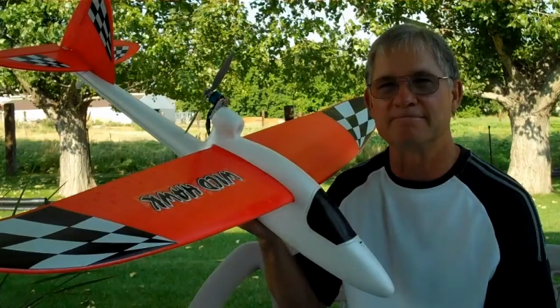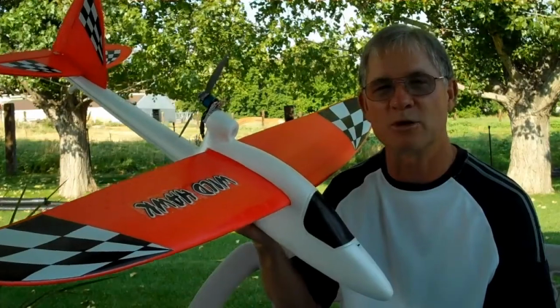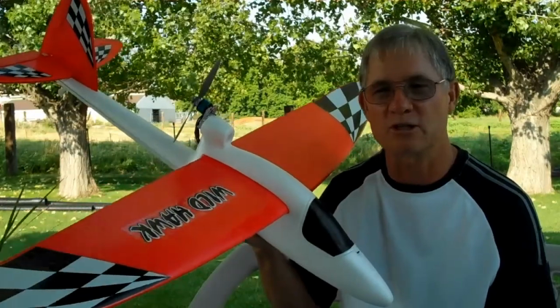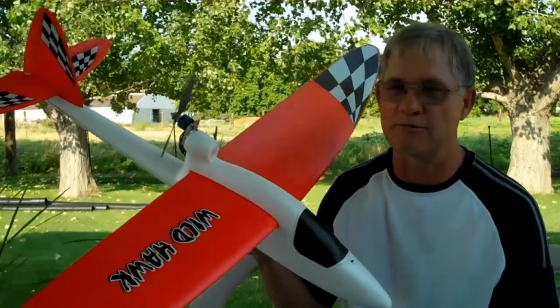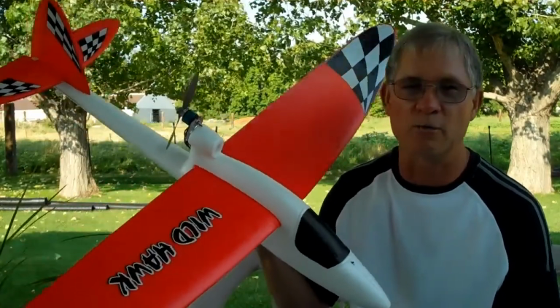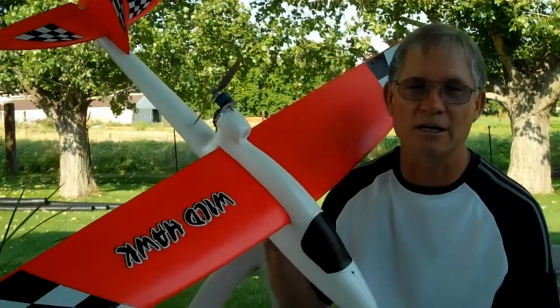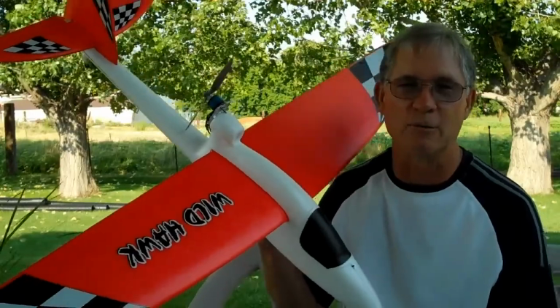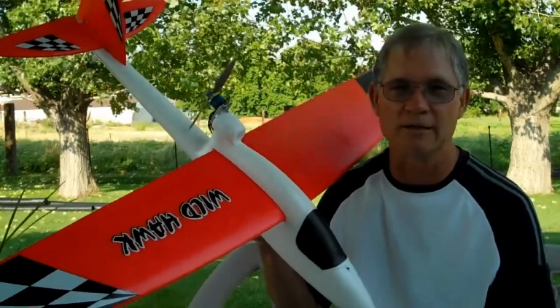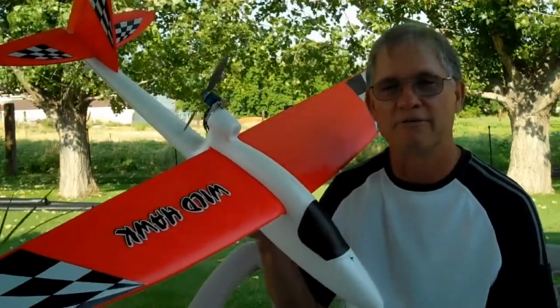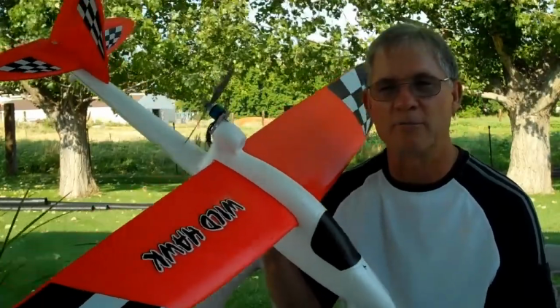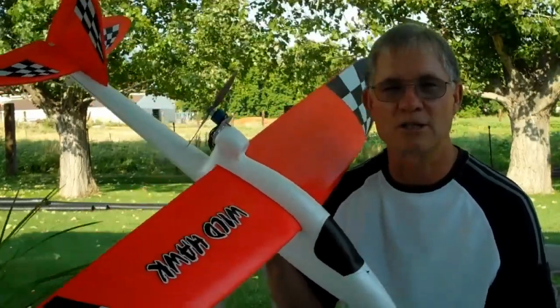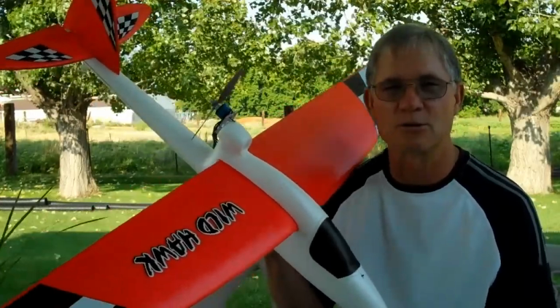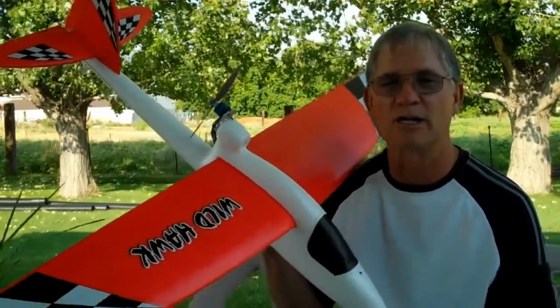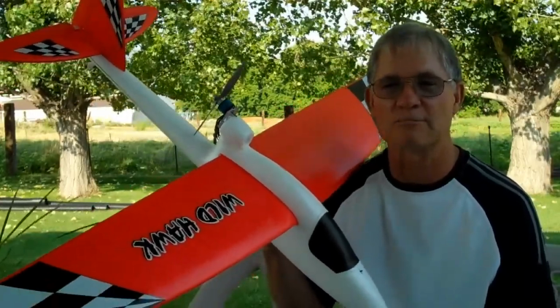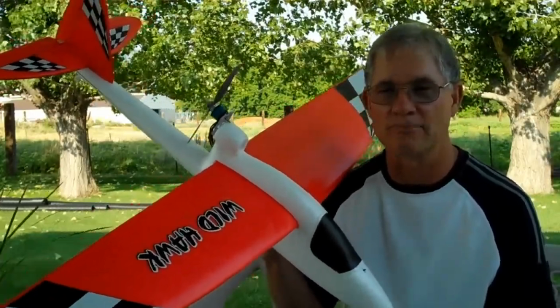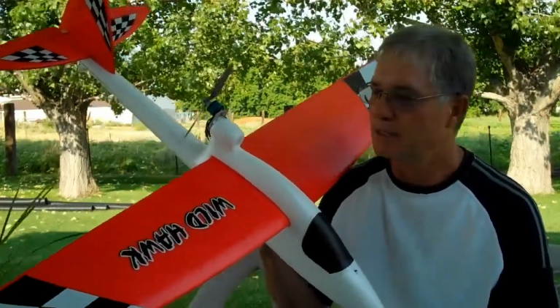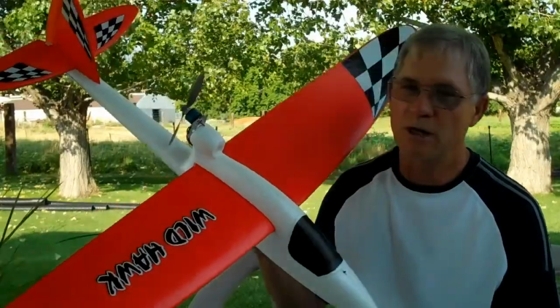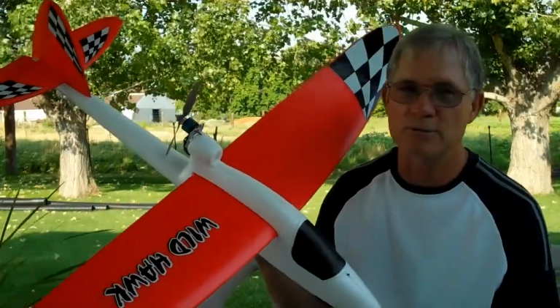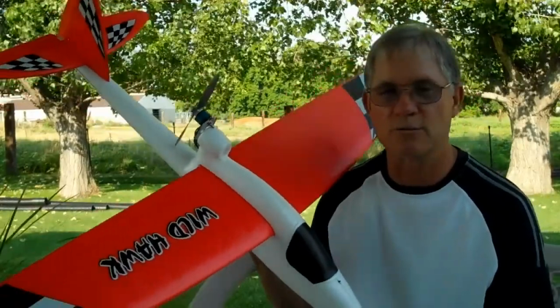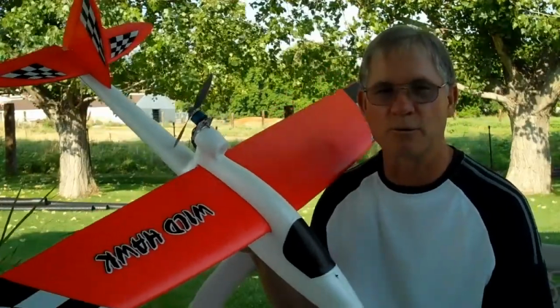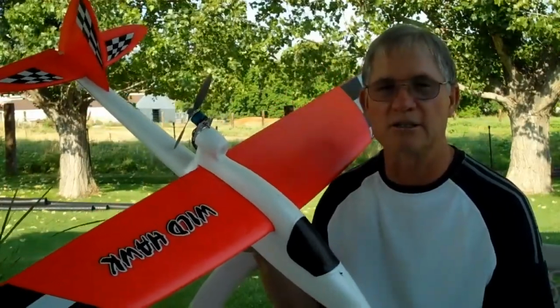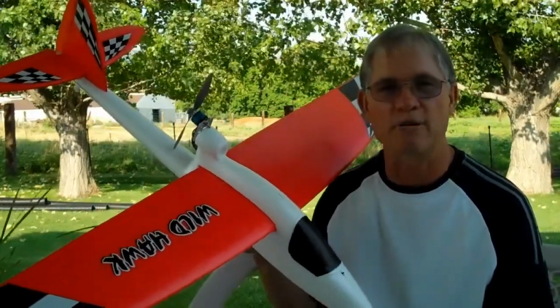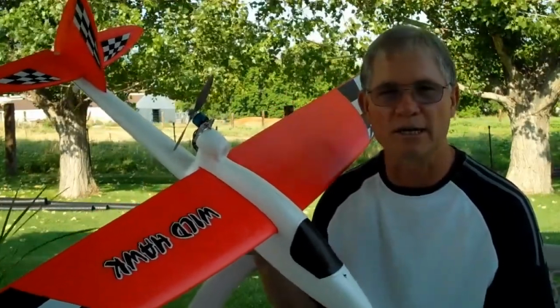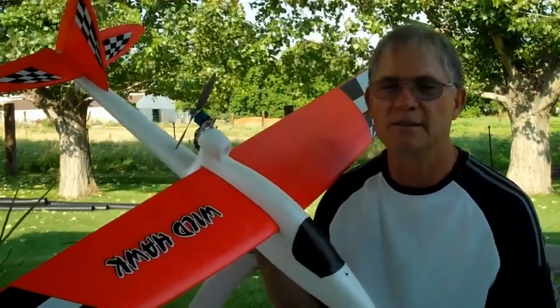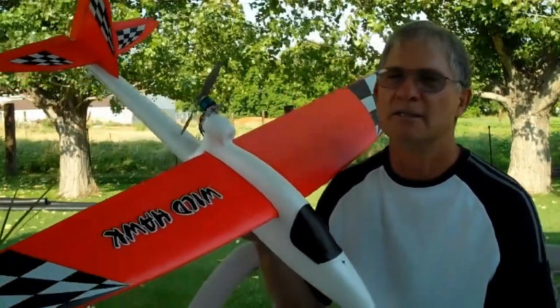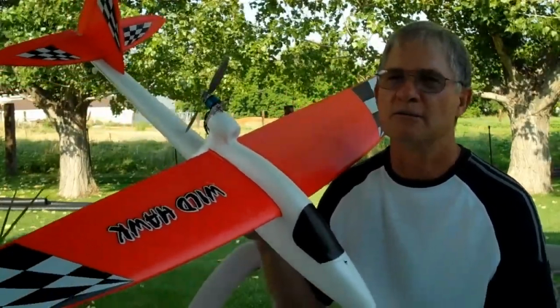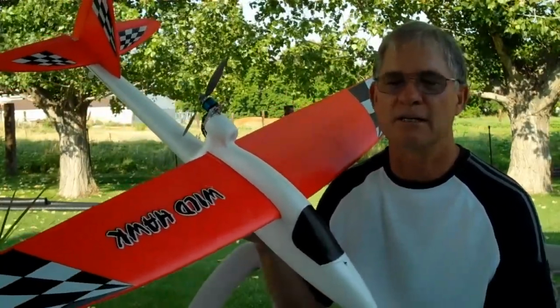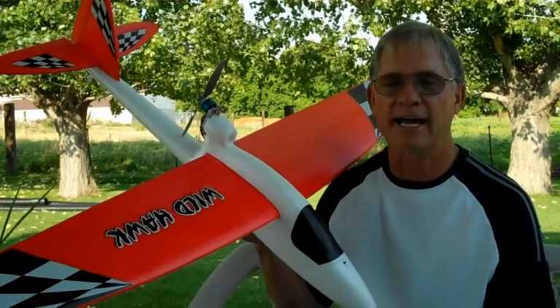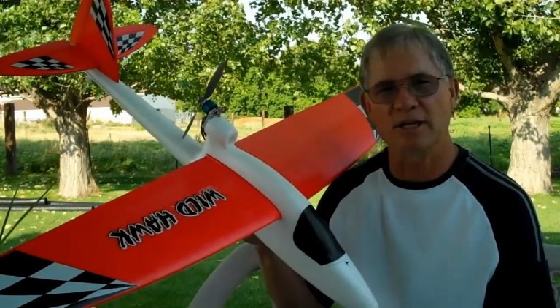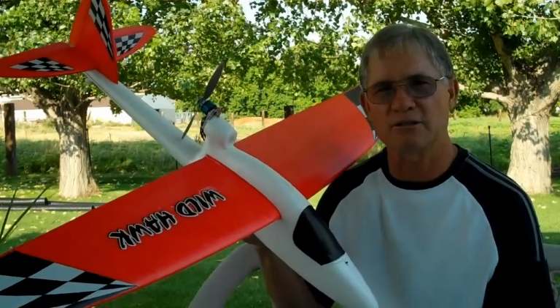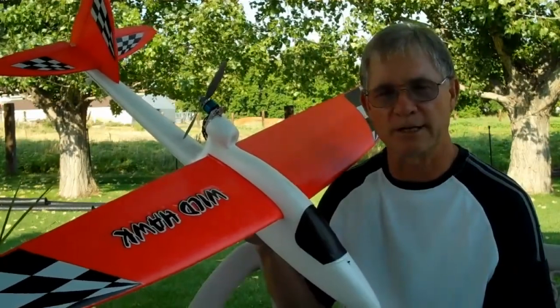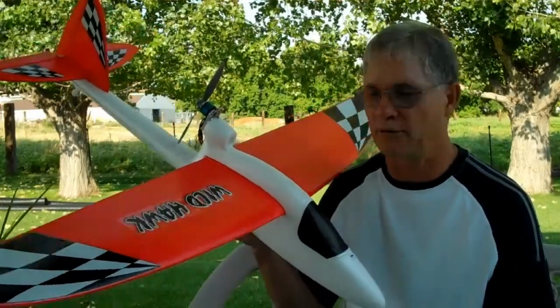We have some good instruction on converting the Wildhawk sailplane from a brush system to a brushless motor. This Wildhawk was purchased from Nitro Planes as airframe only, so we had to add everything else to the plane to get it to fly.